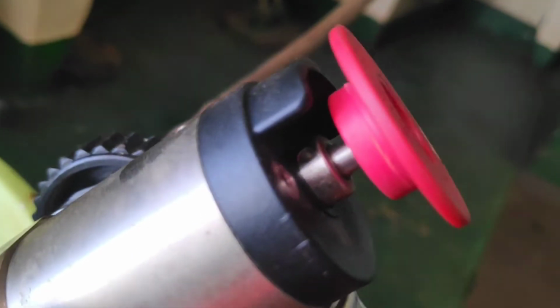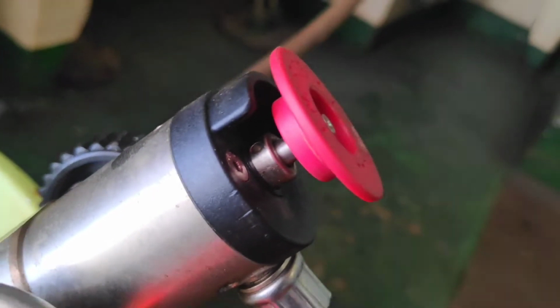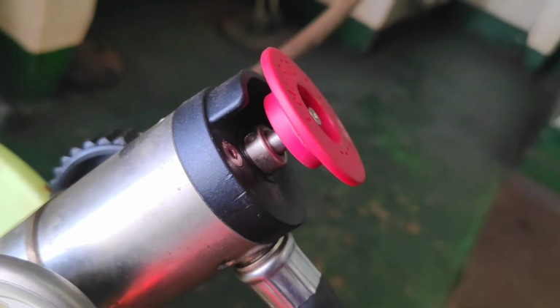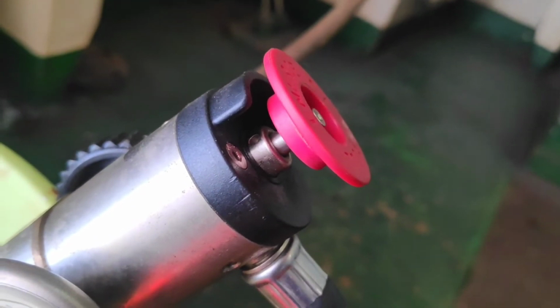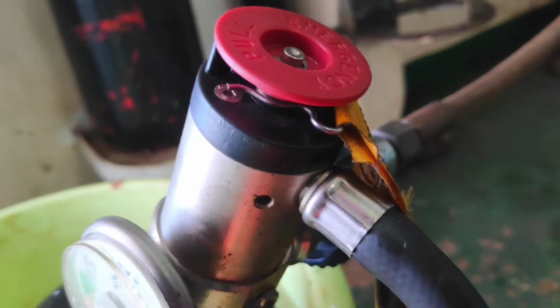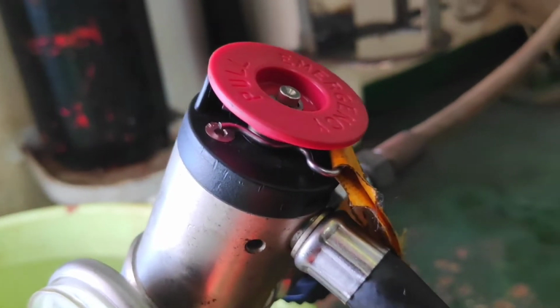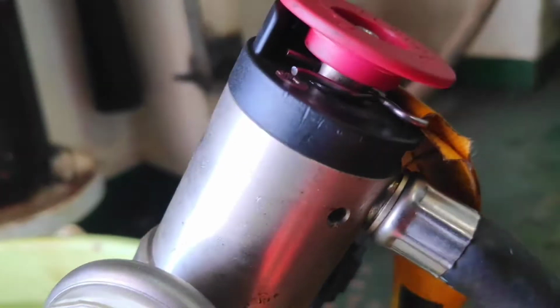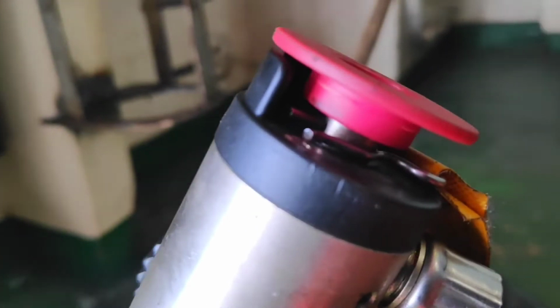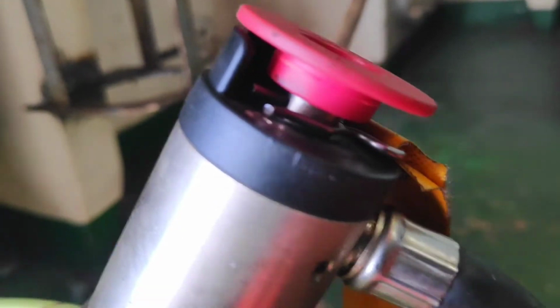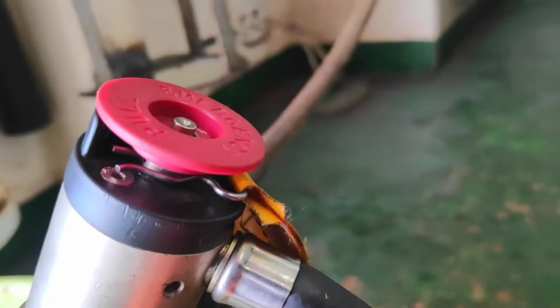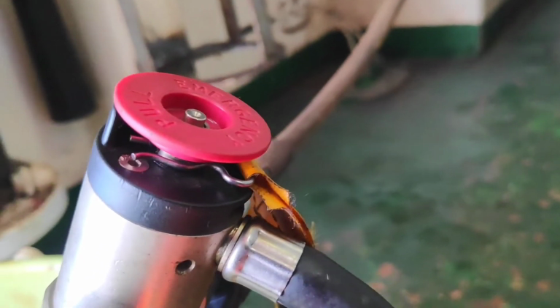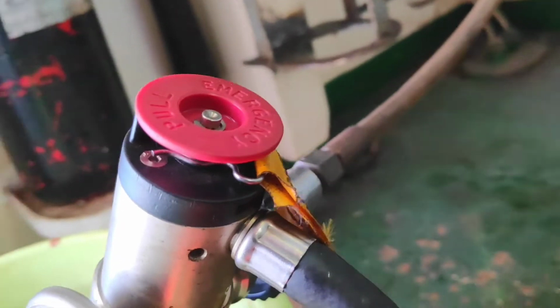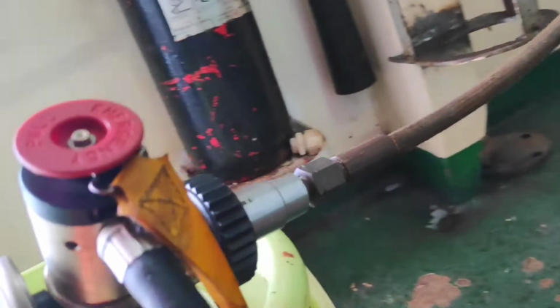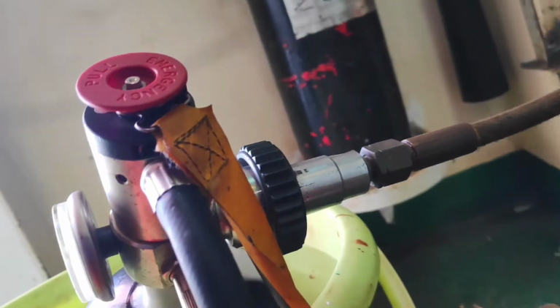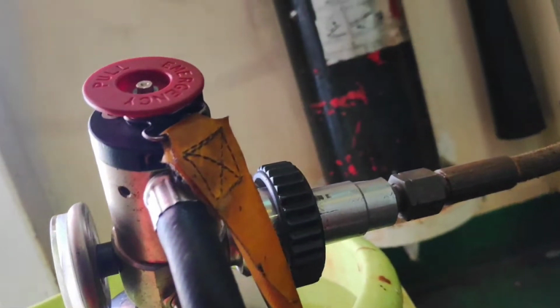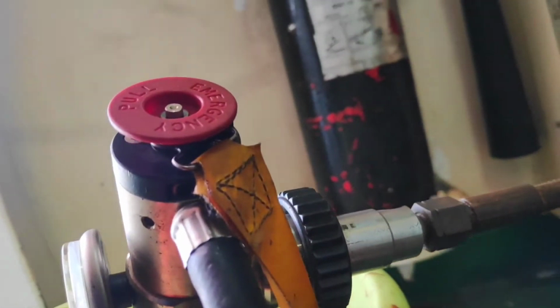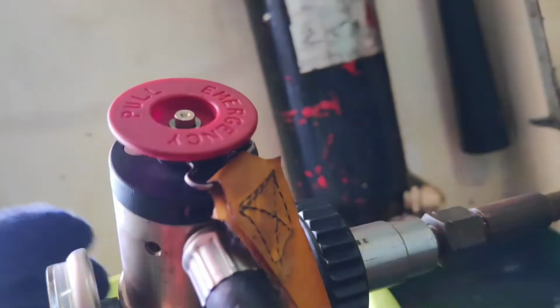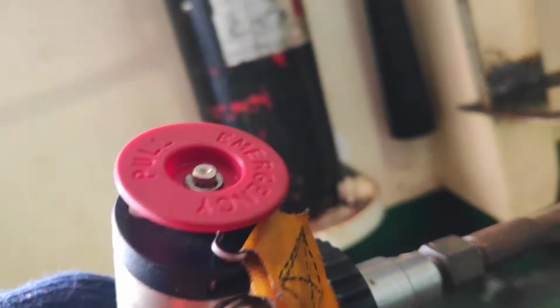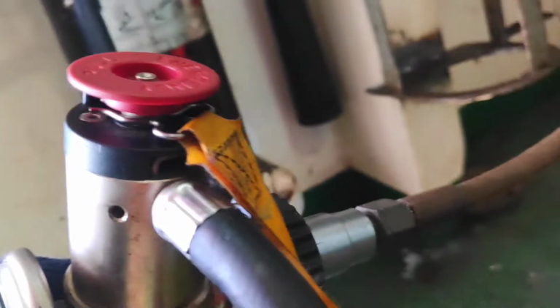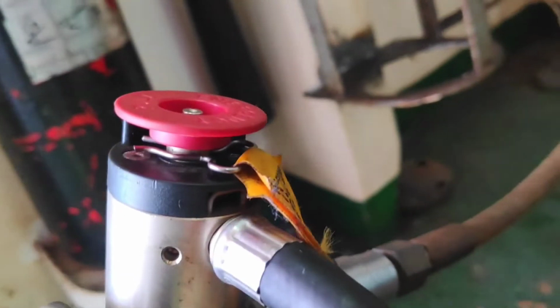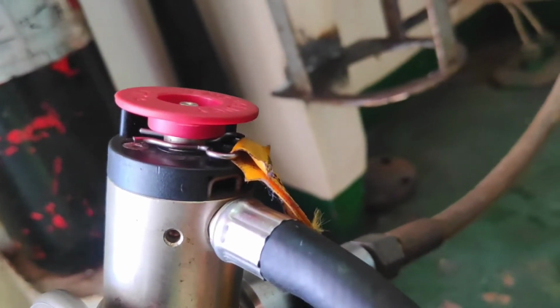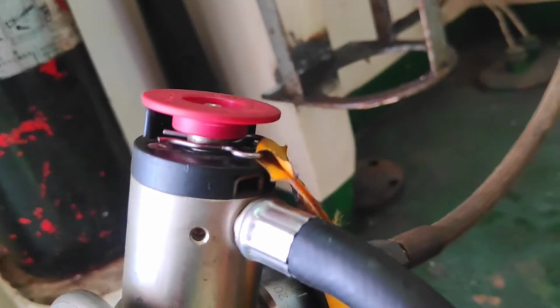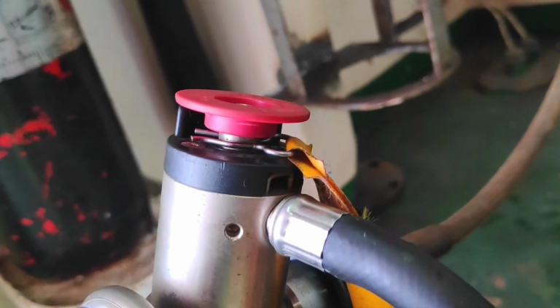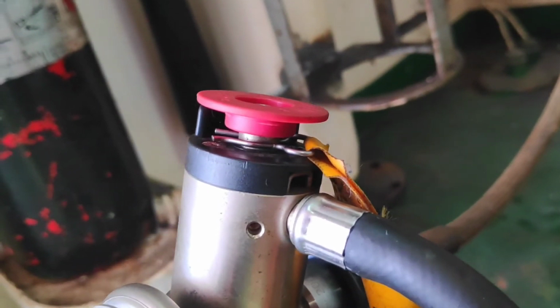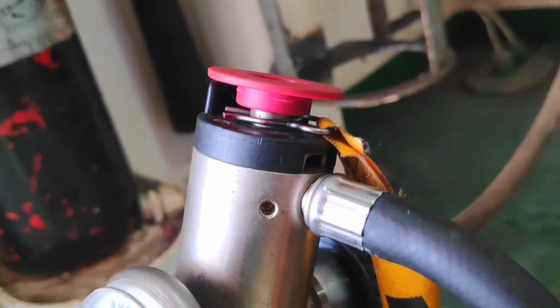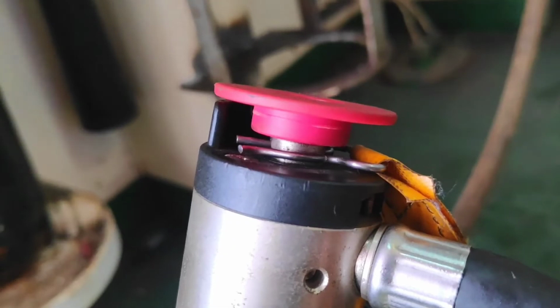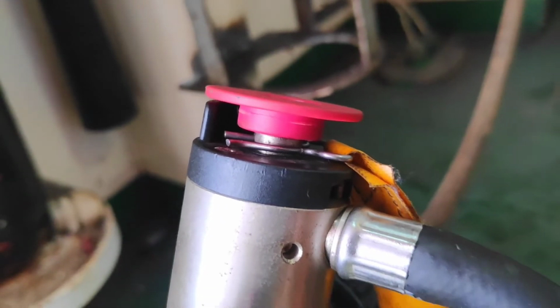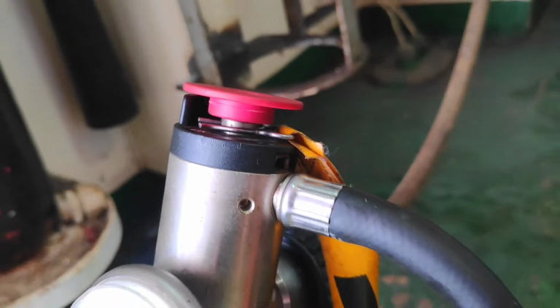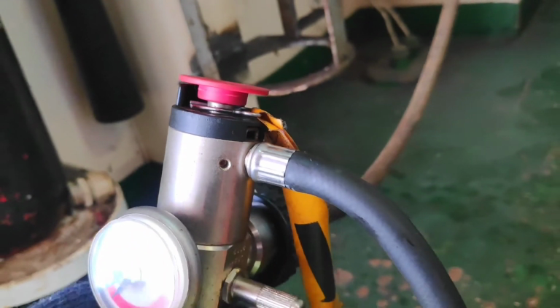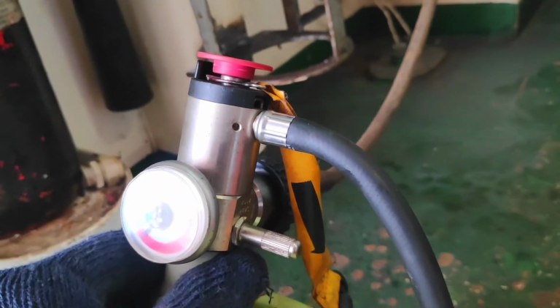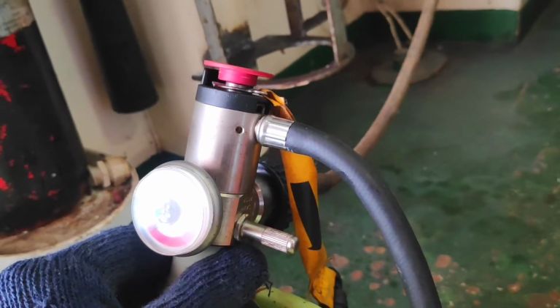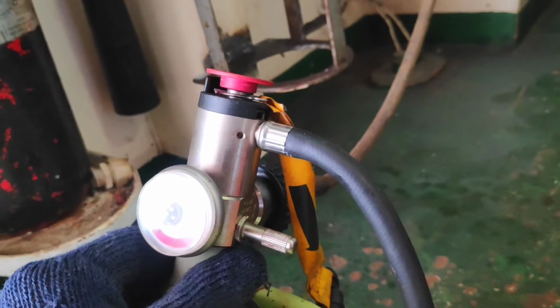Then put the compressor air intake hose outside of the room to get fresh air suction. After that, connect the refilling adapter to the cylinder by screwing it. Make sure the safety pin is in position so the EEBD will not release.